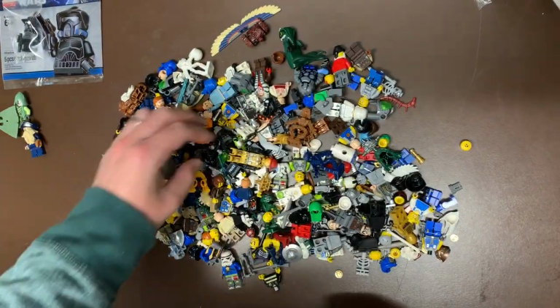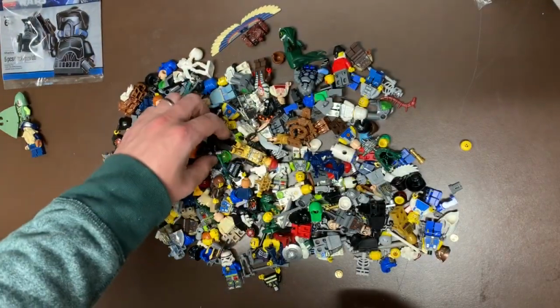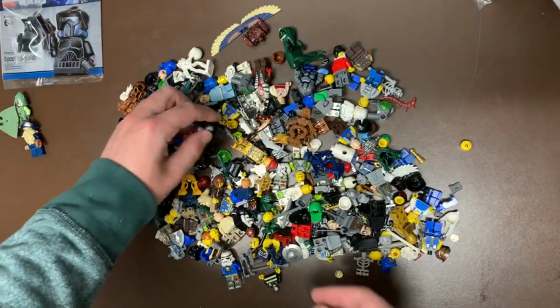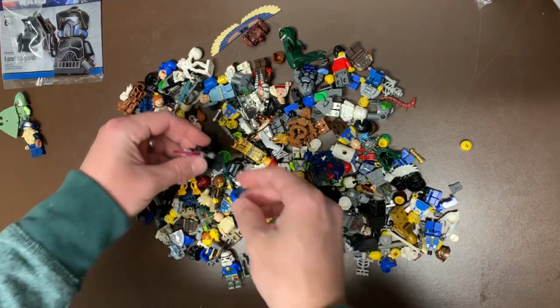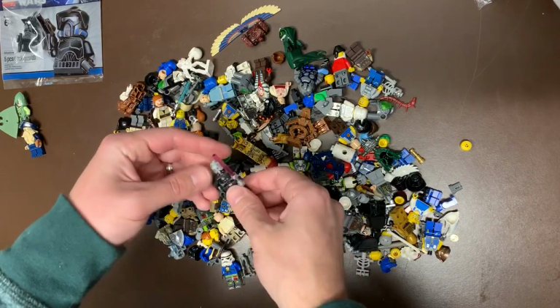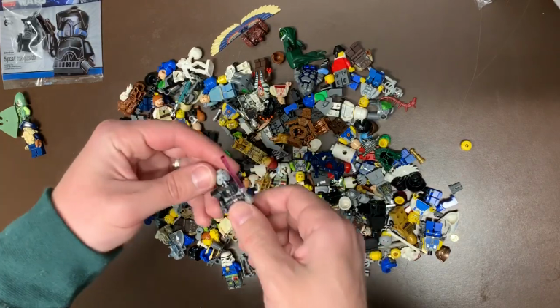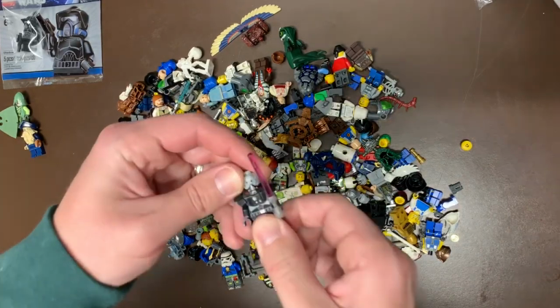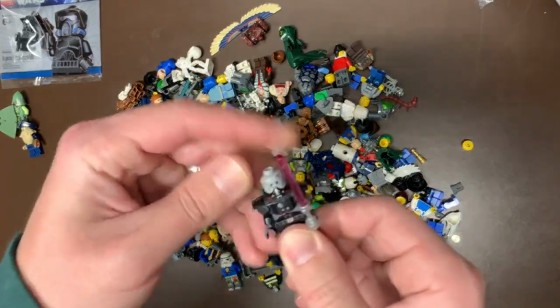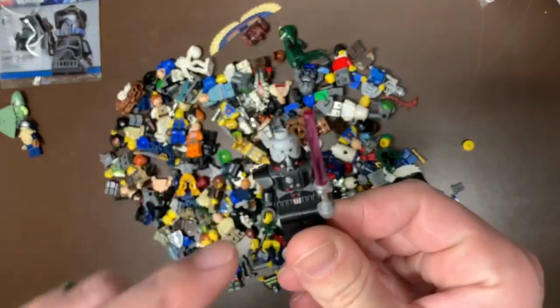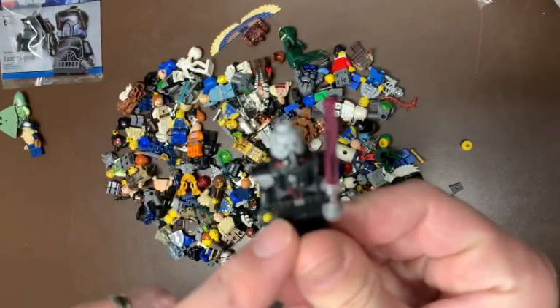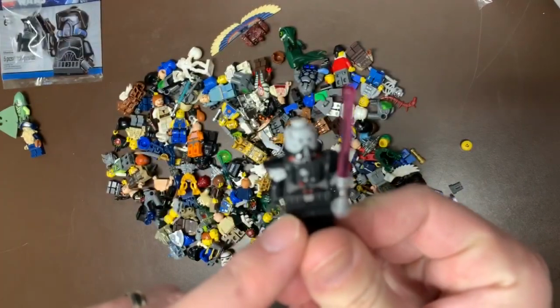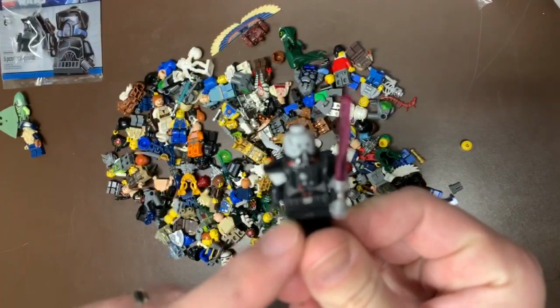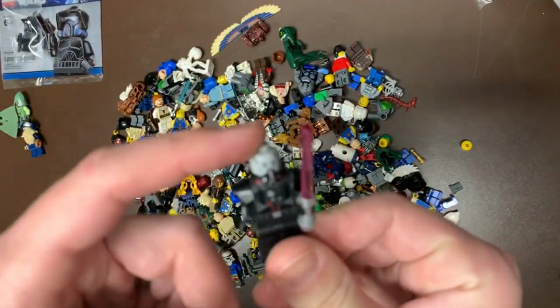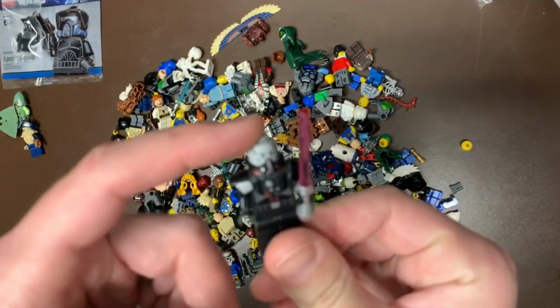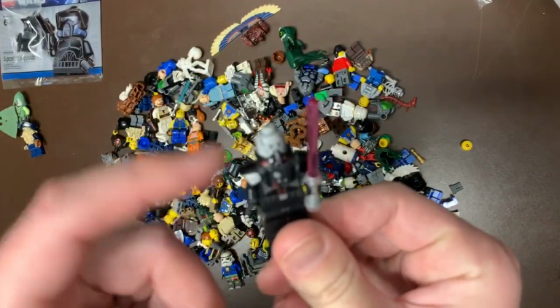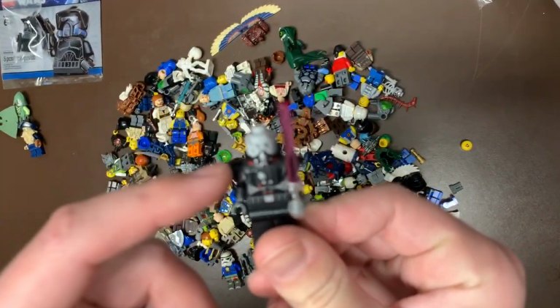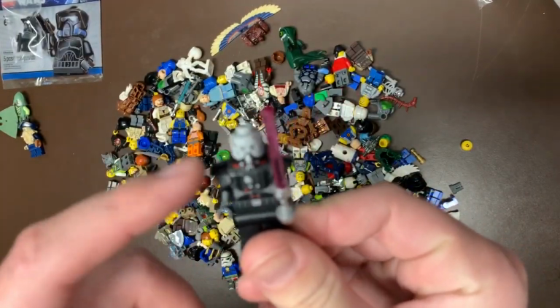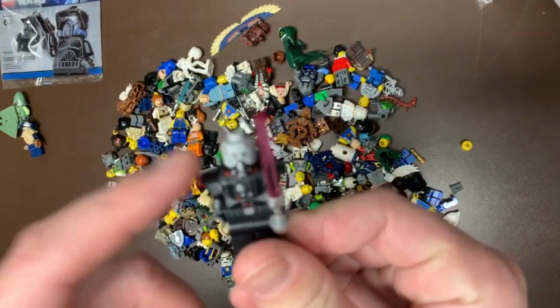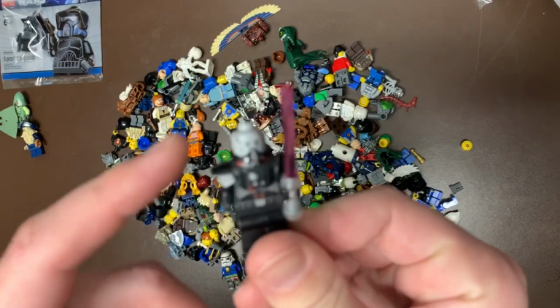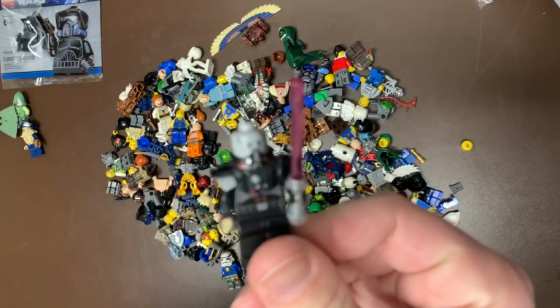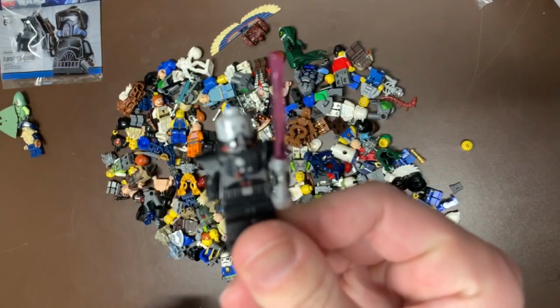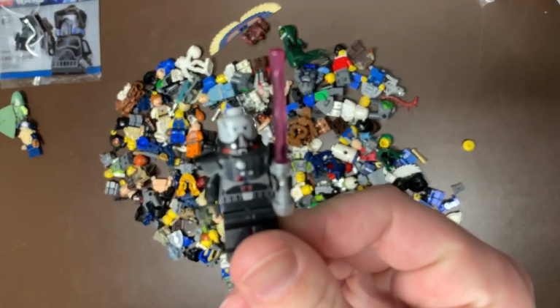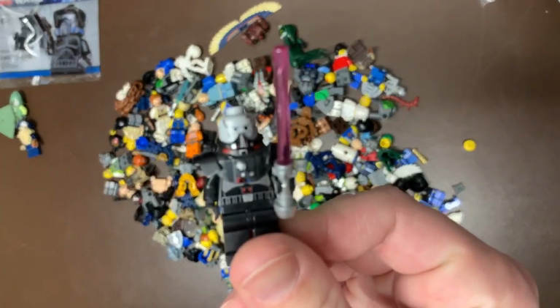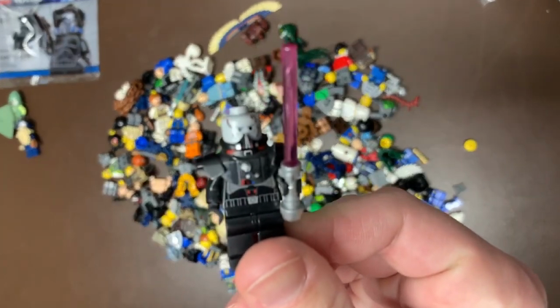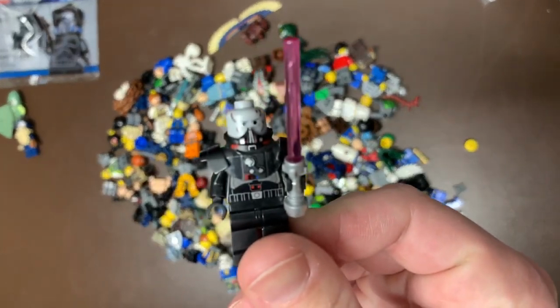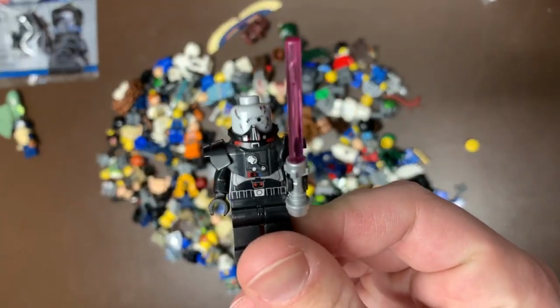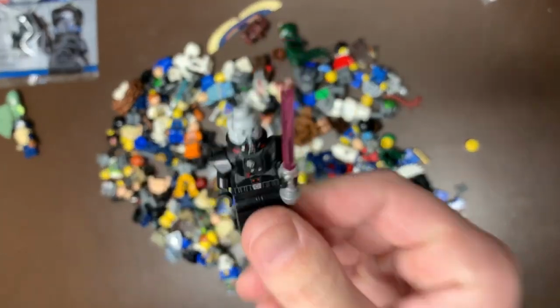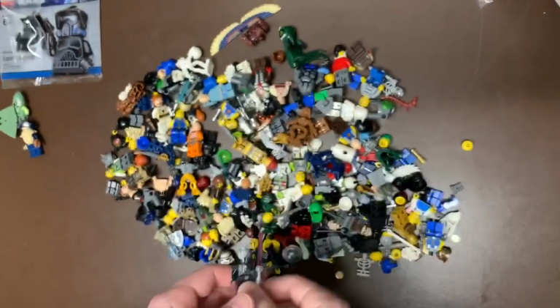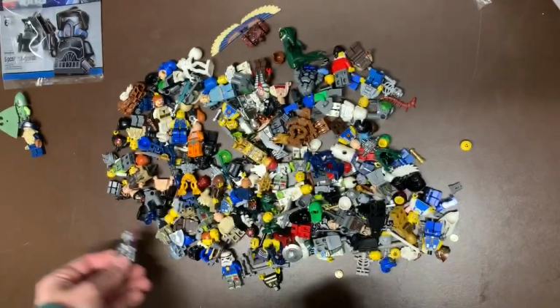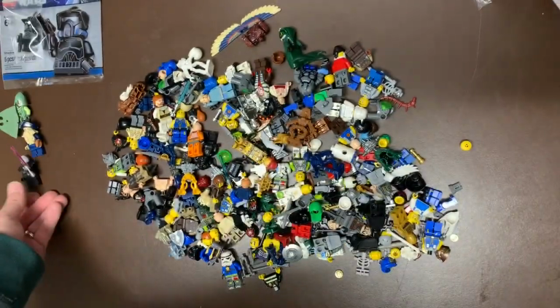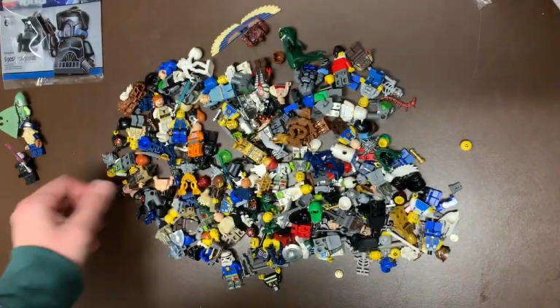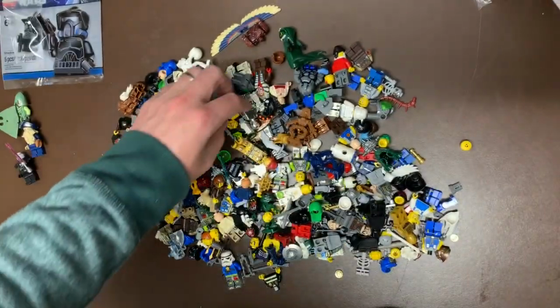You have some pieces that are kind of valuable as well. This was a Sith Trooper Darth Vader helmet, but it does have Darth Malgus's little breastplate there, which is a great pickup just as a piece to have.